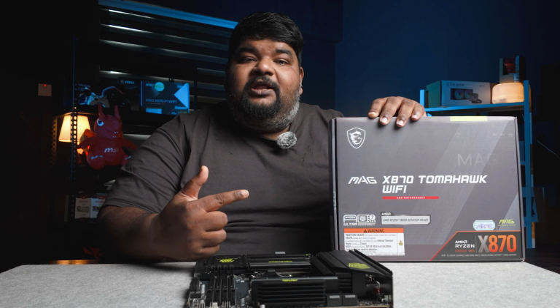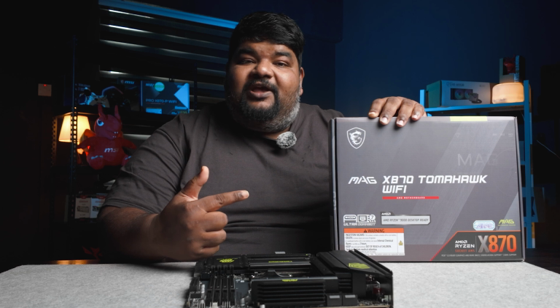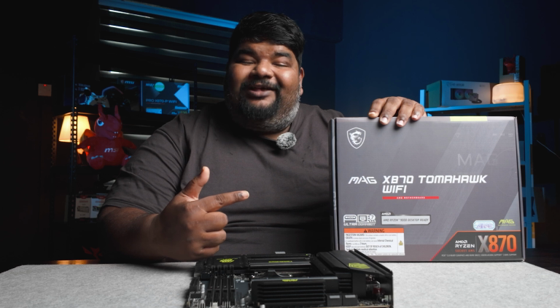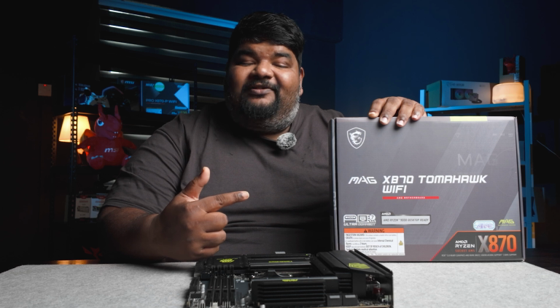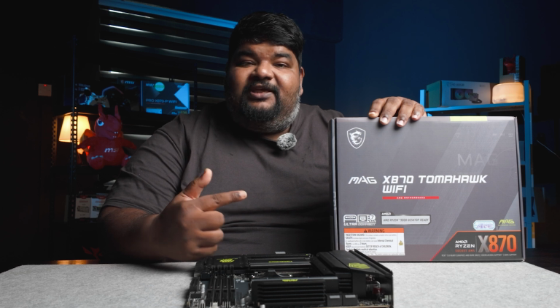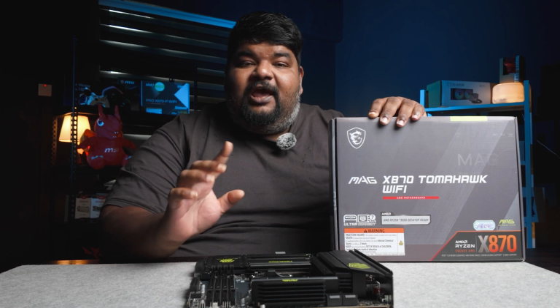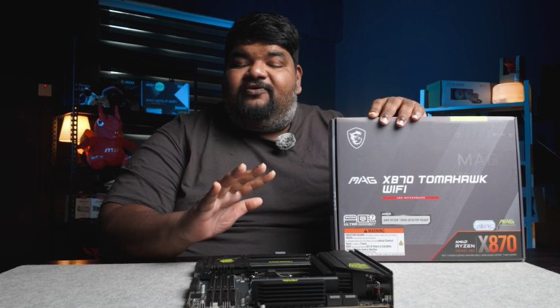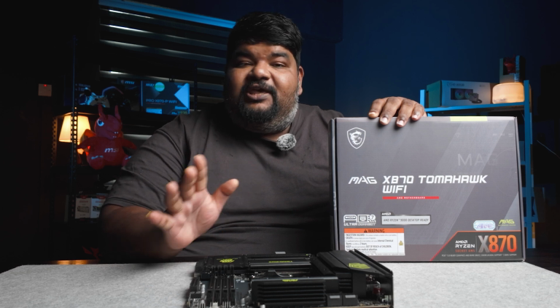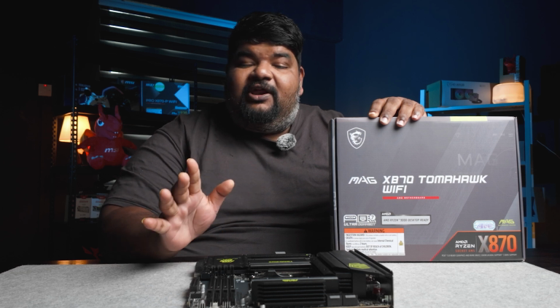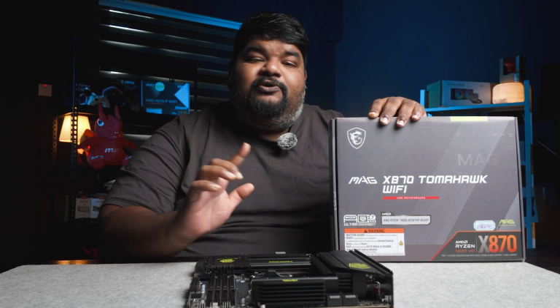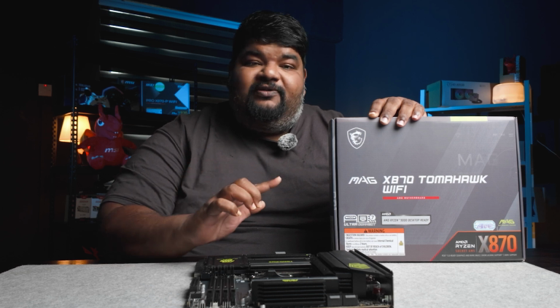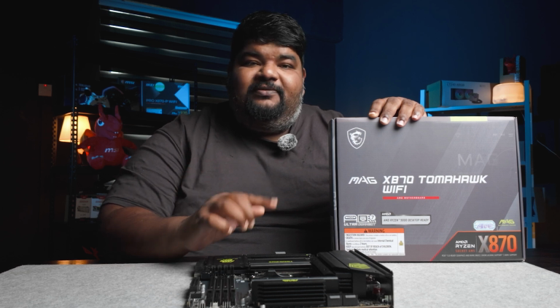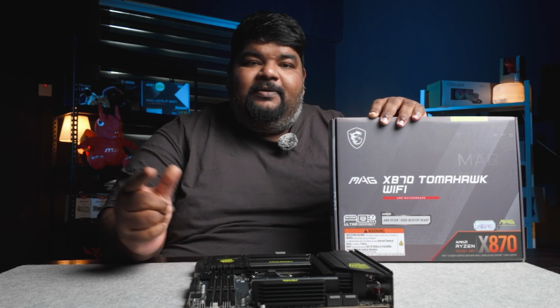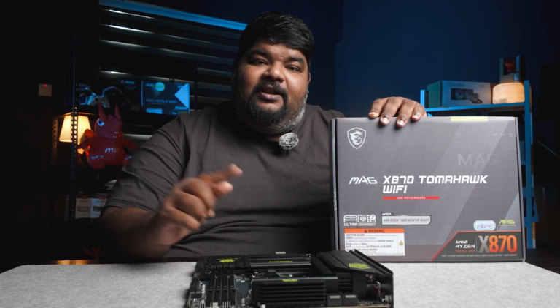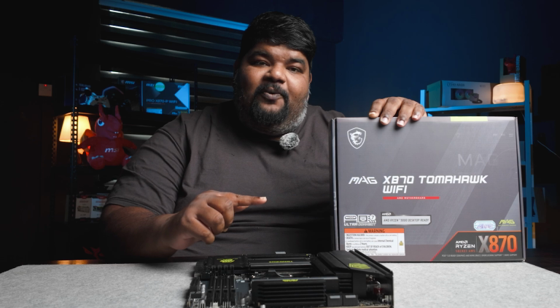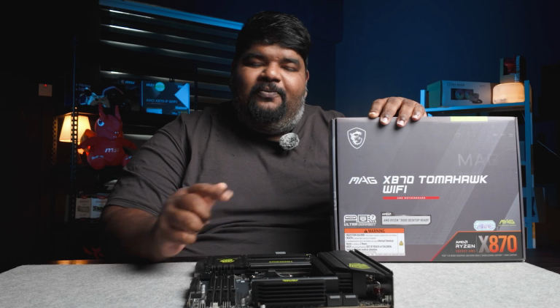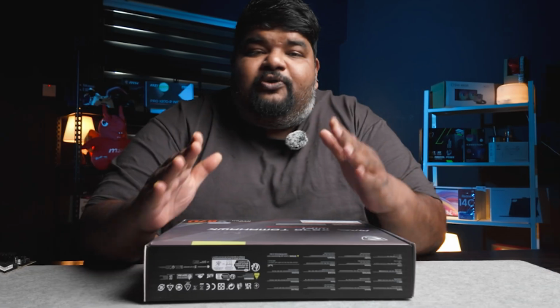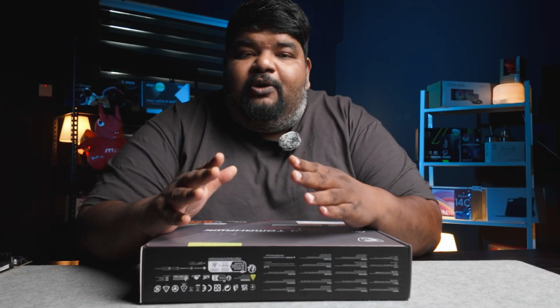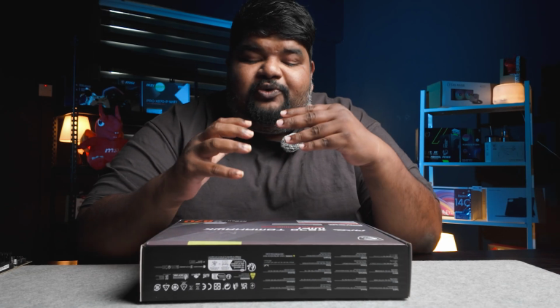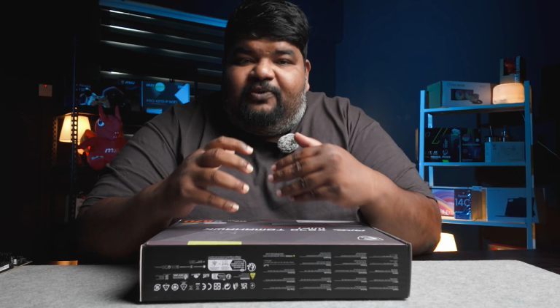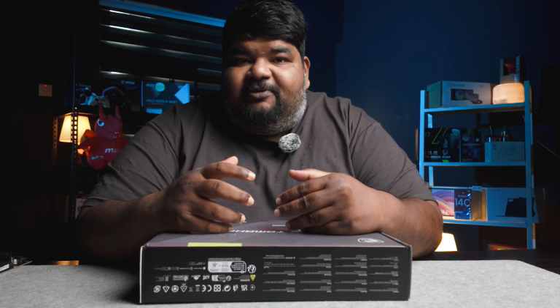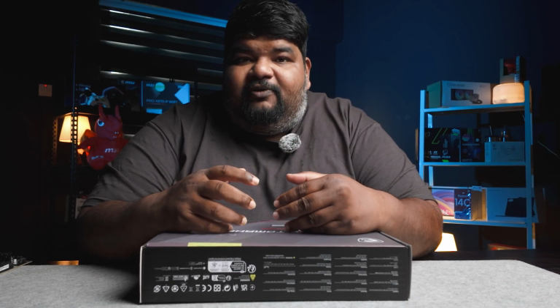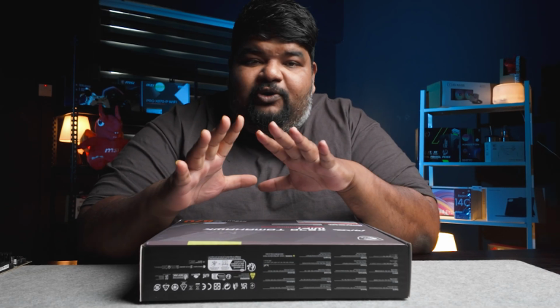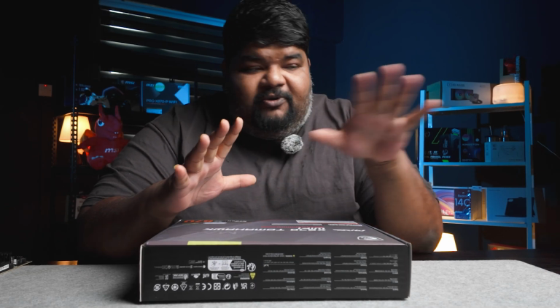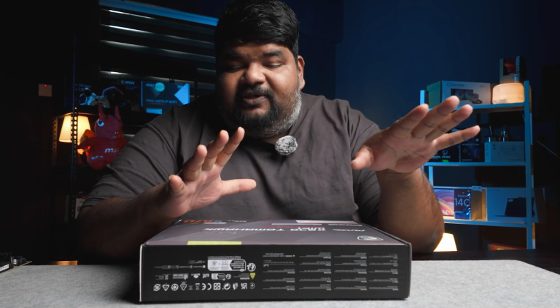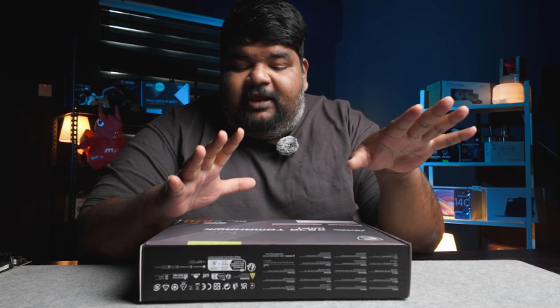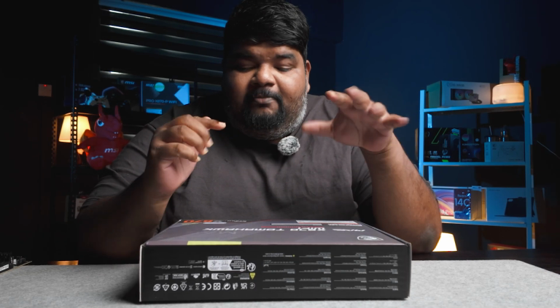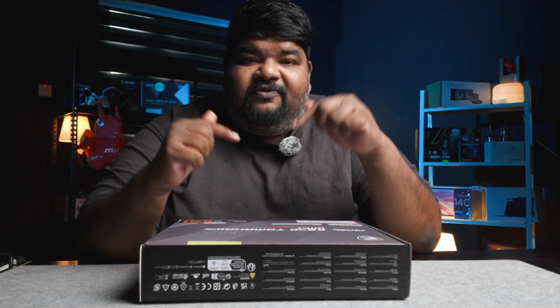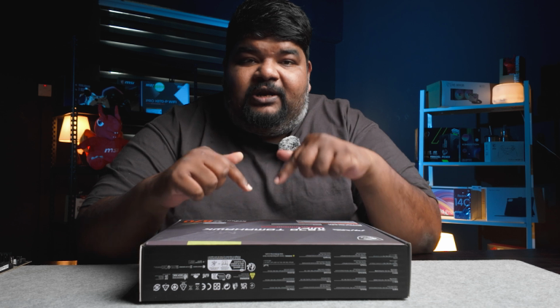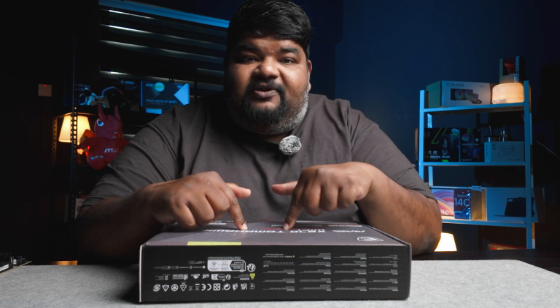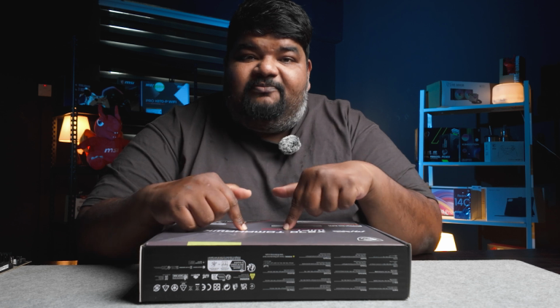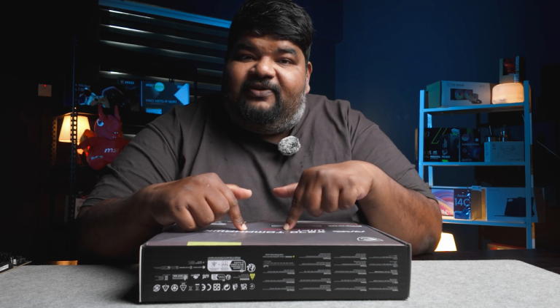This is the X870 and there is no E-variant to this. I'm going to show you all what you get with this motherboard. We're going to look at the motherboard towards the very end, but let's see what comes inside this box first.